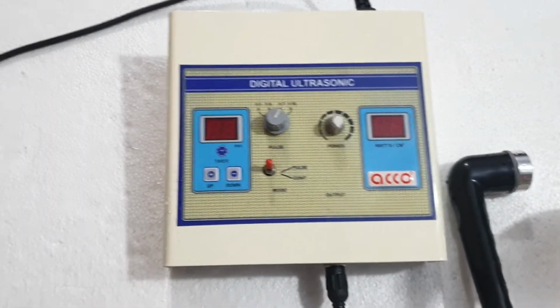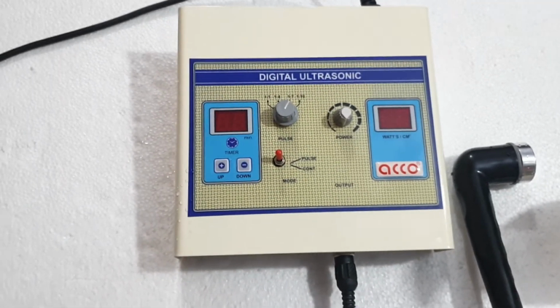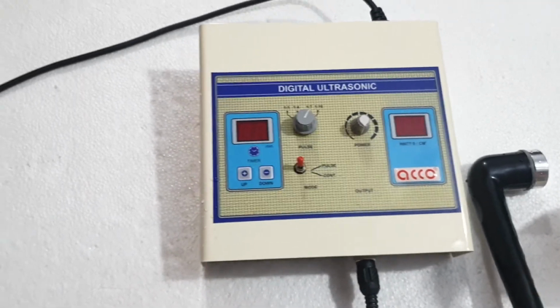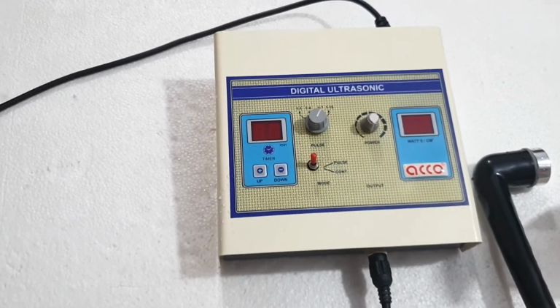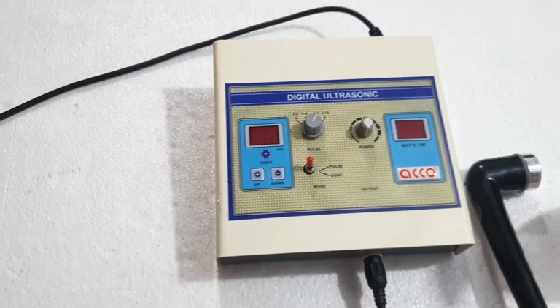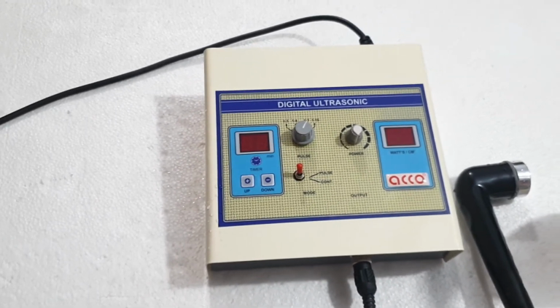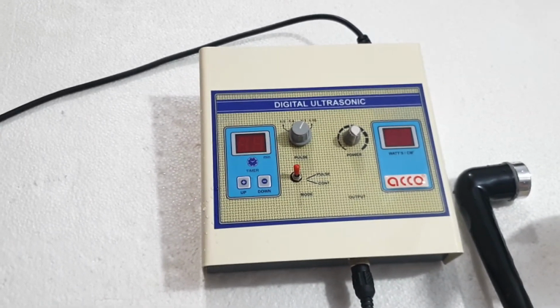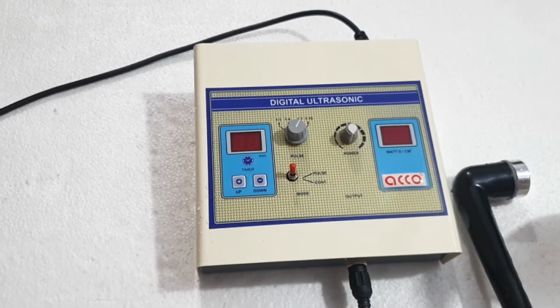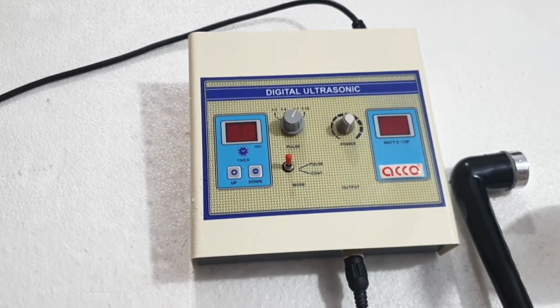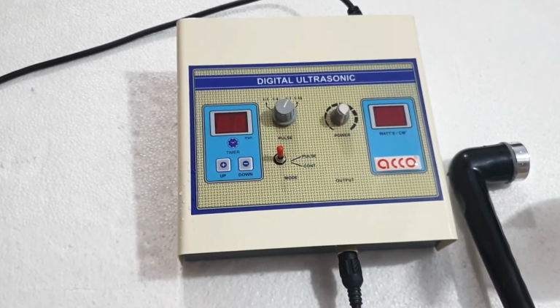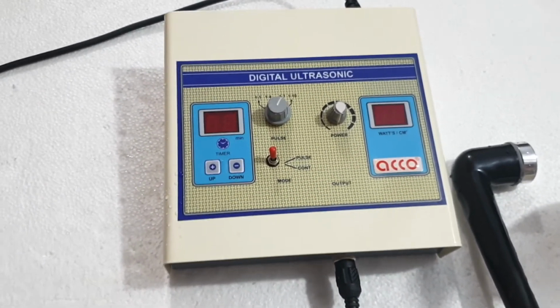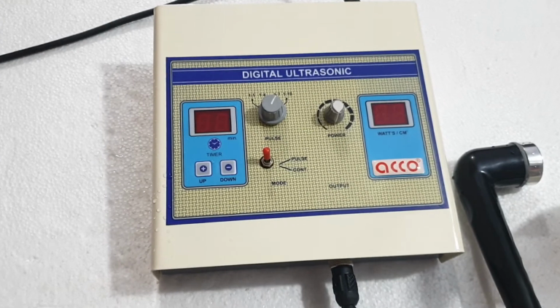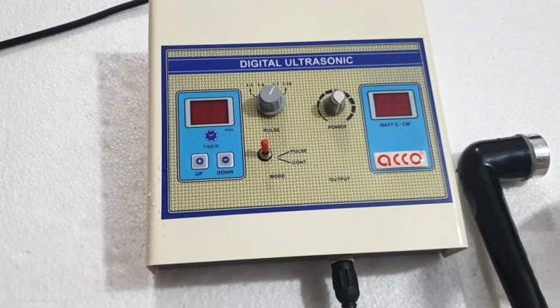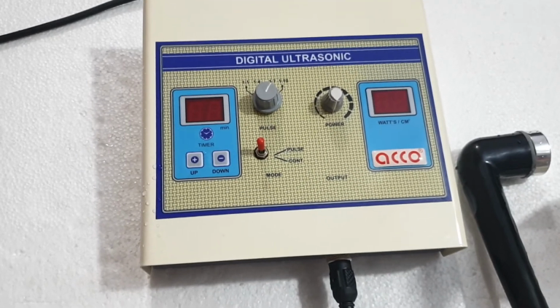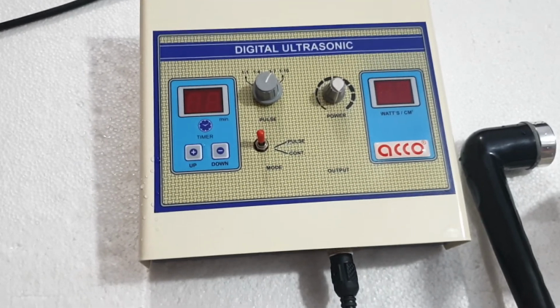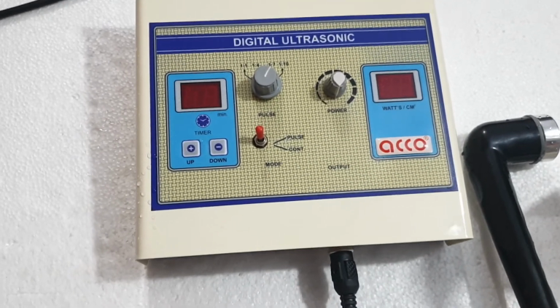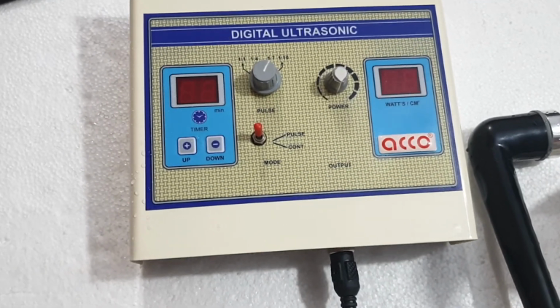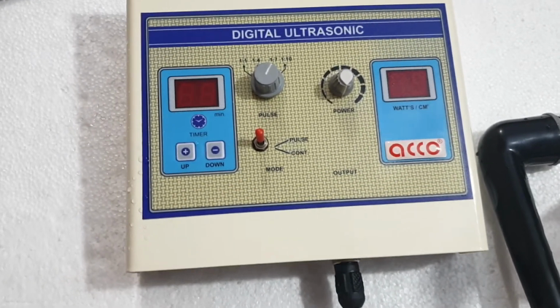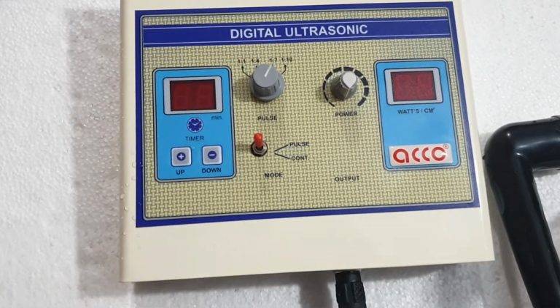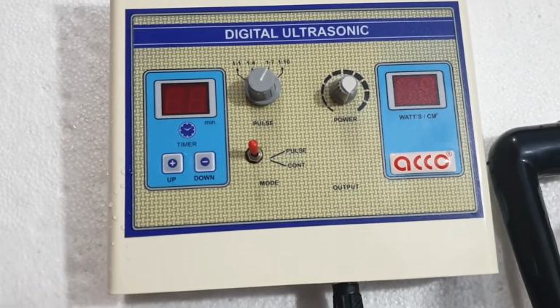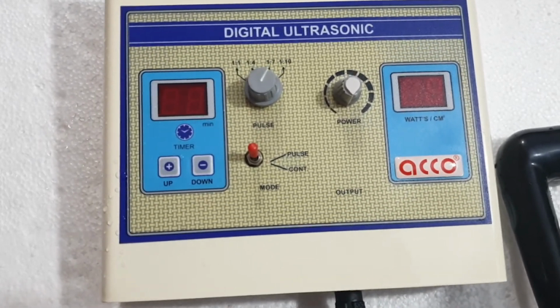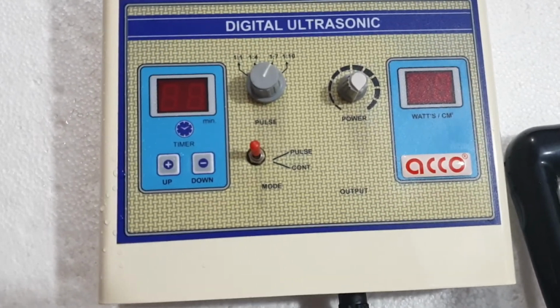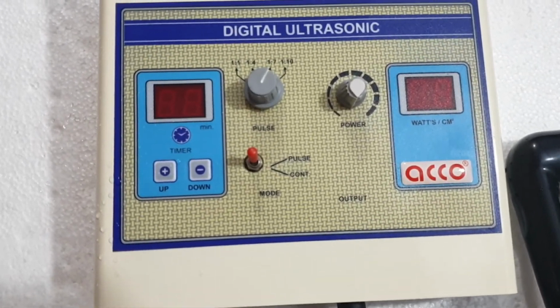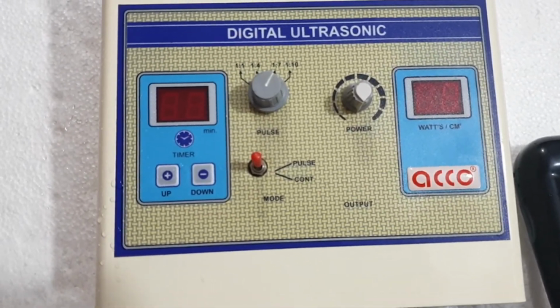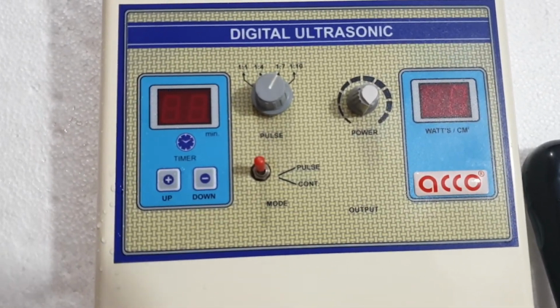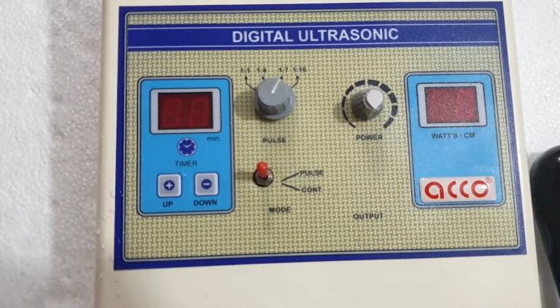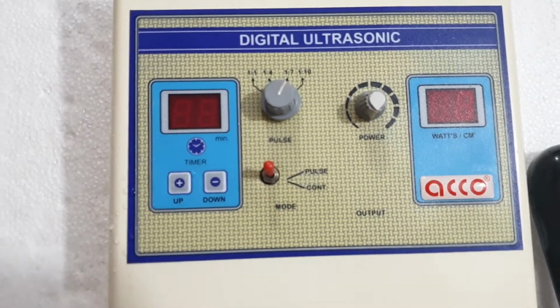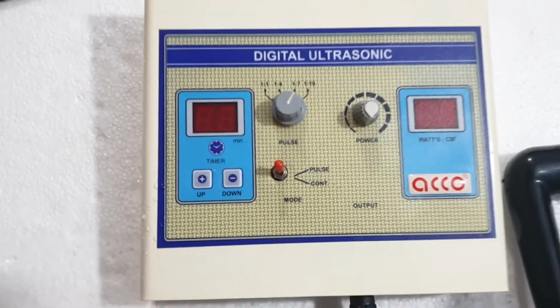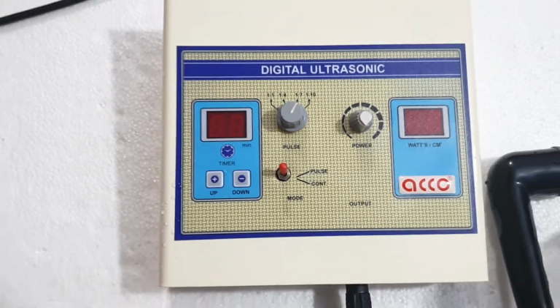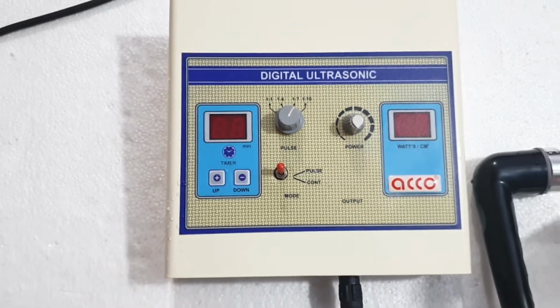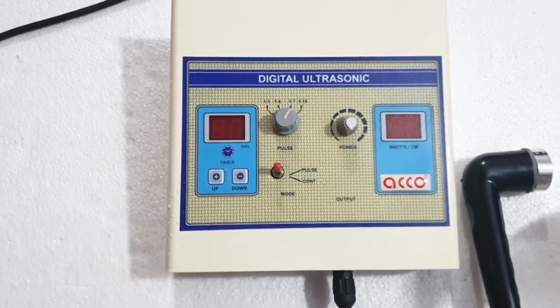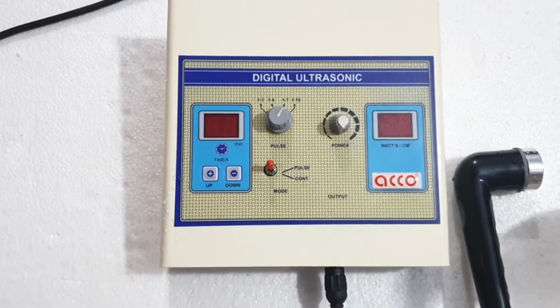You can also buy this machine online at medicalbazaar.com. The link will be given in the description below. The demo is completed. Thank you.